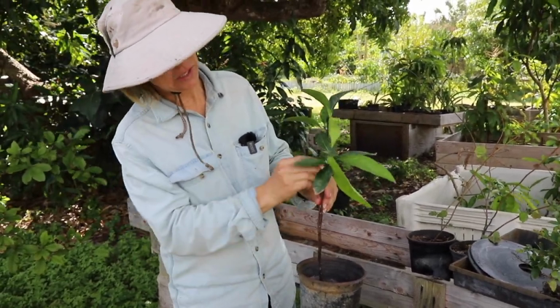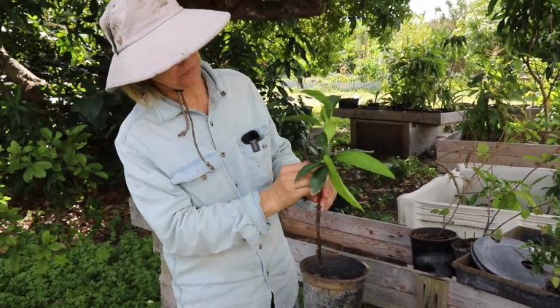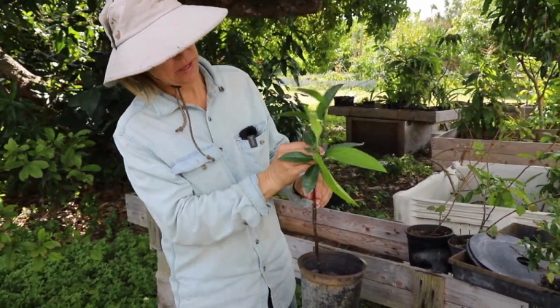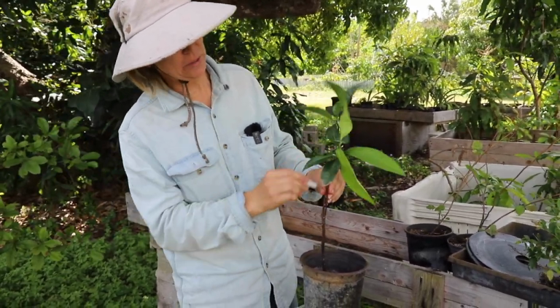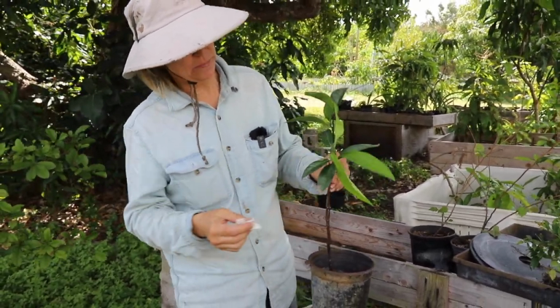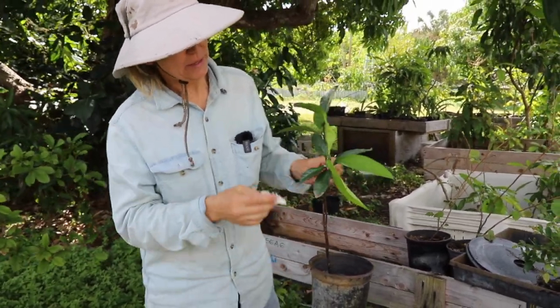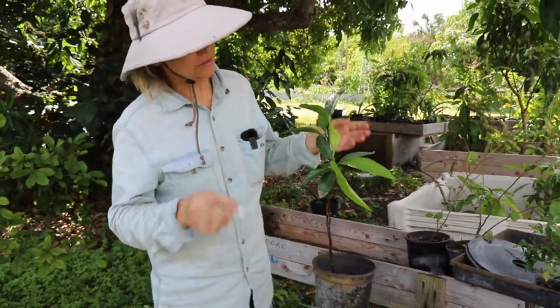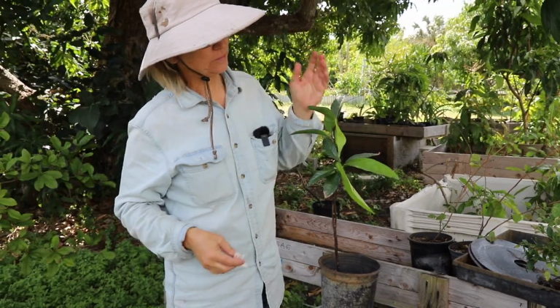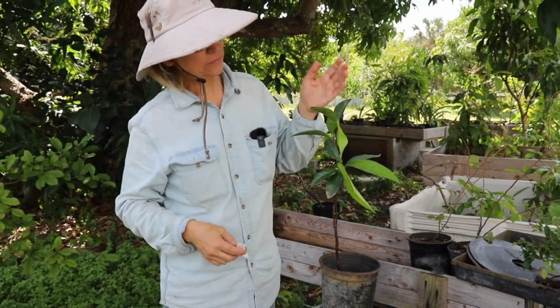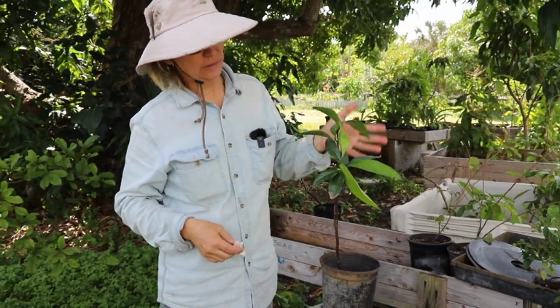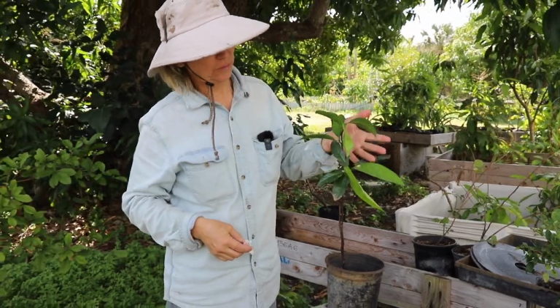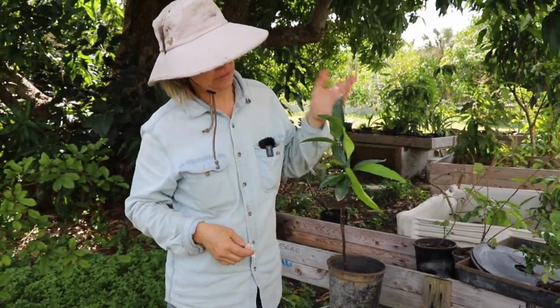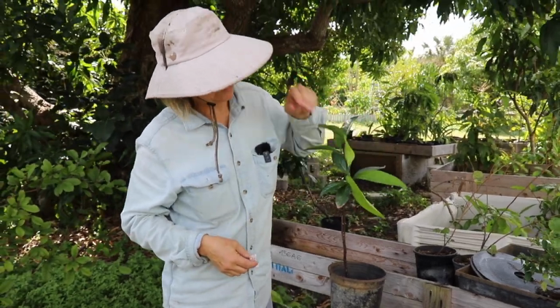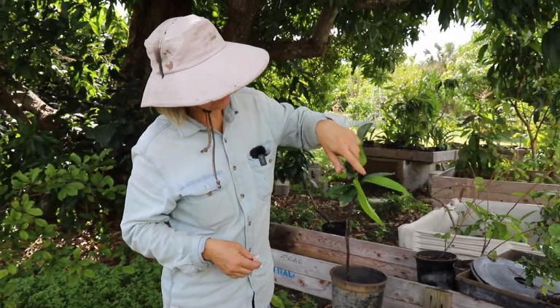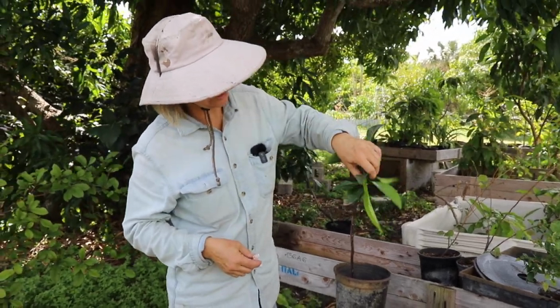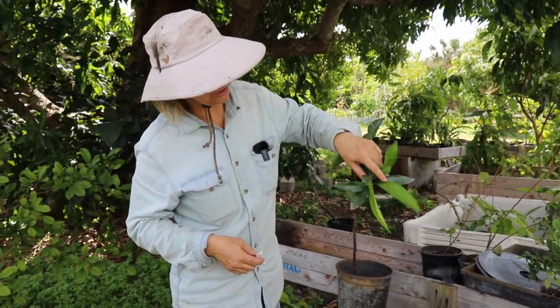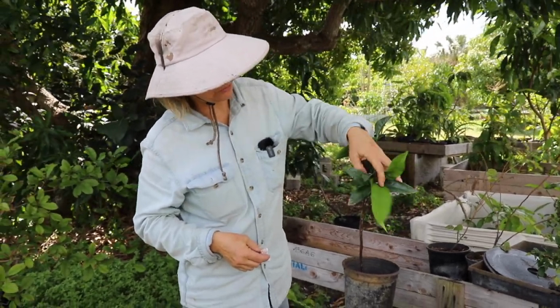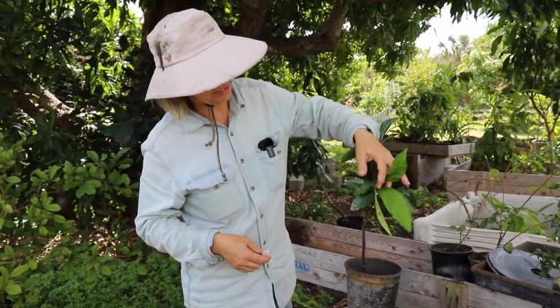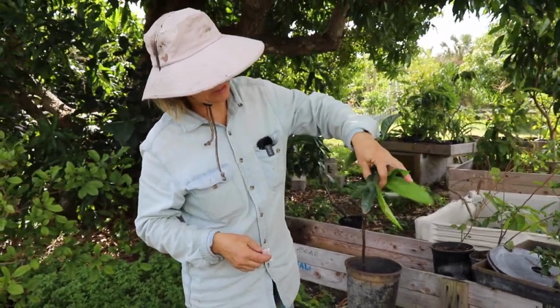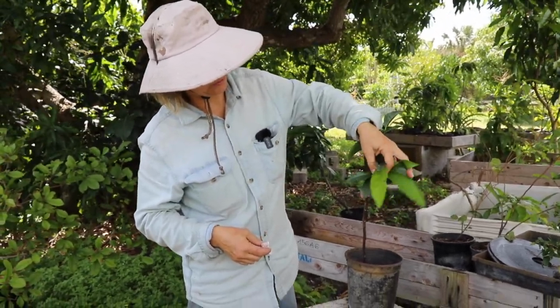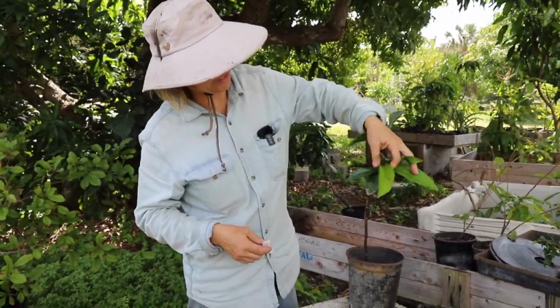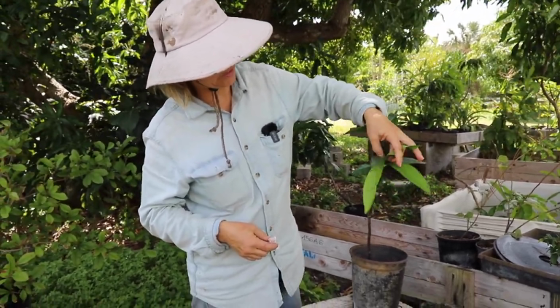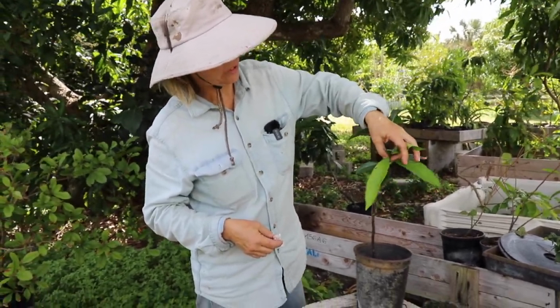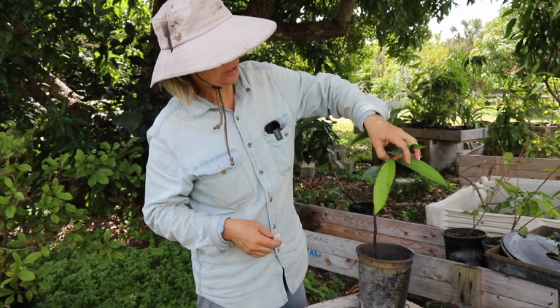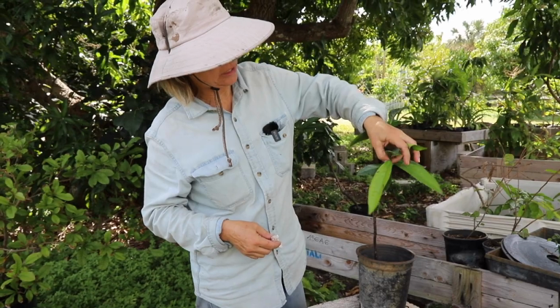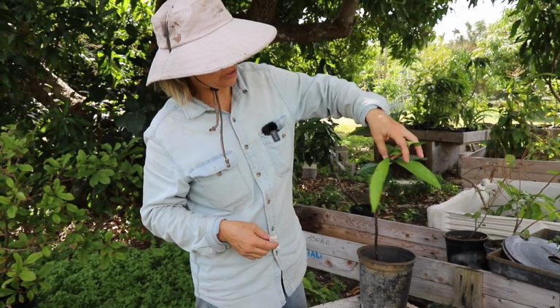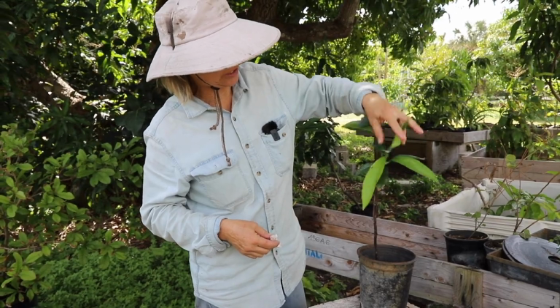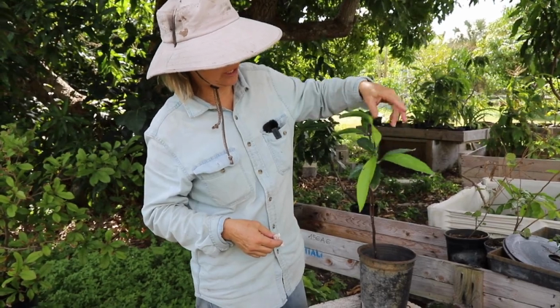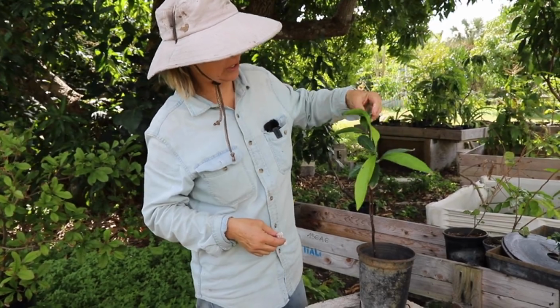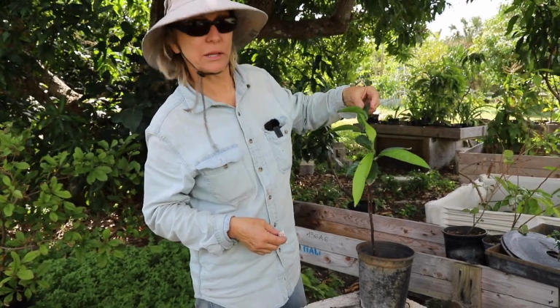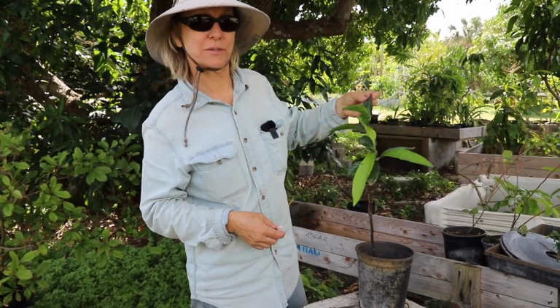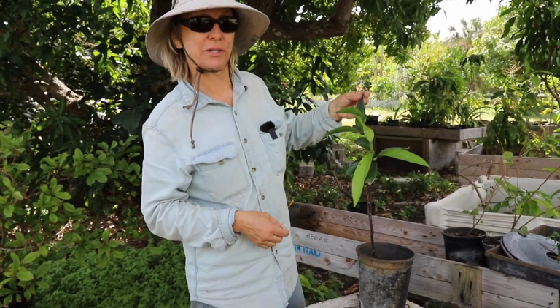So anyway, that's my first go-to way to handle cottony cushion scale on black sapote.